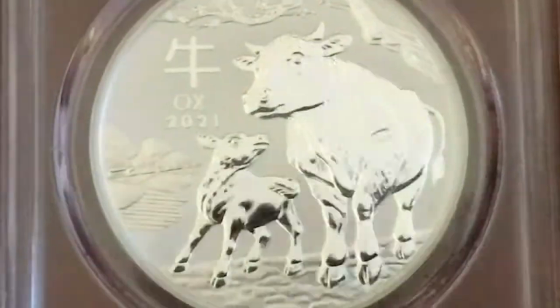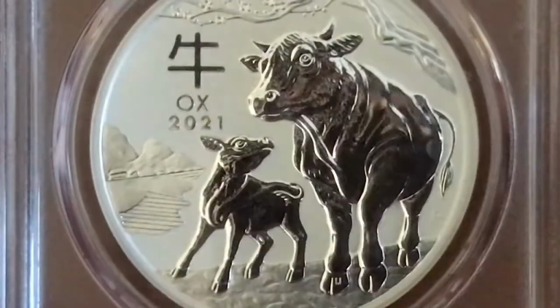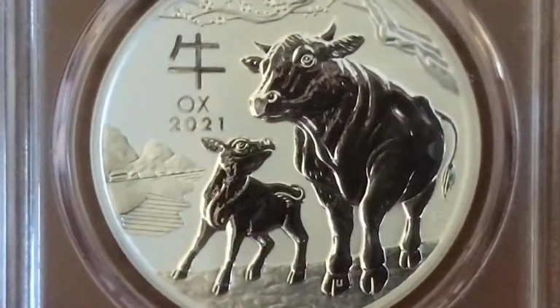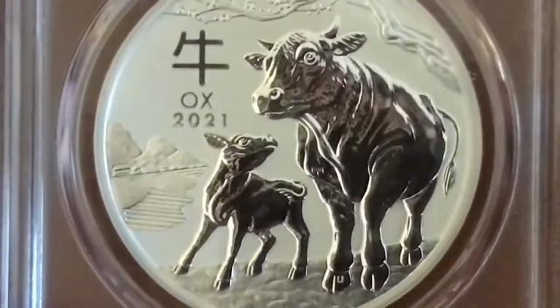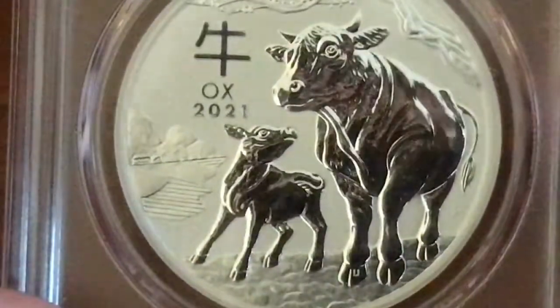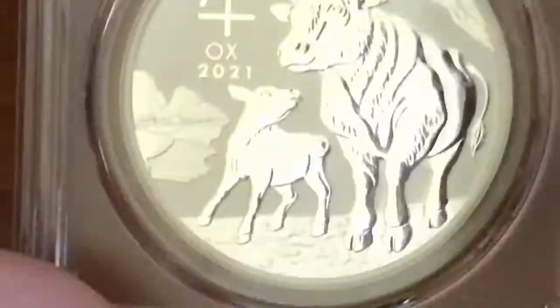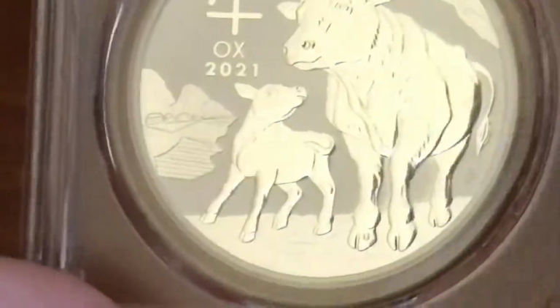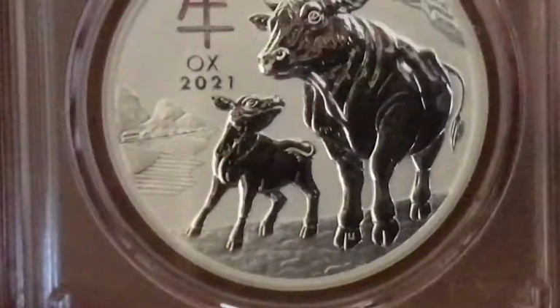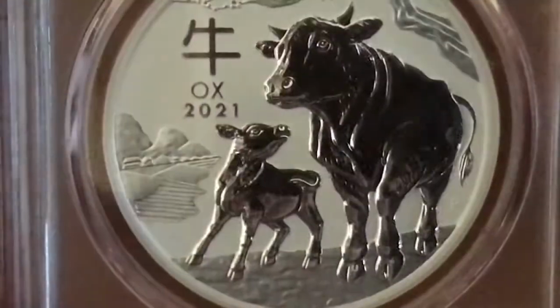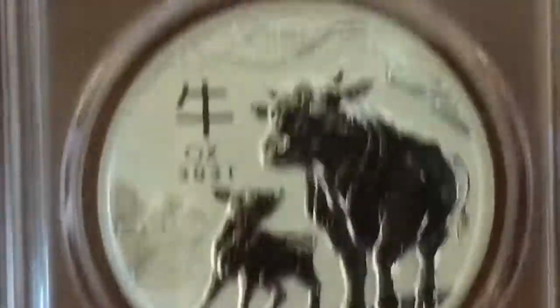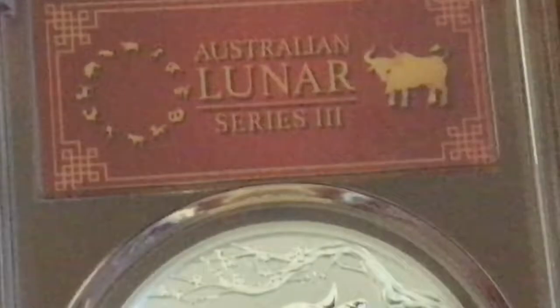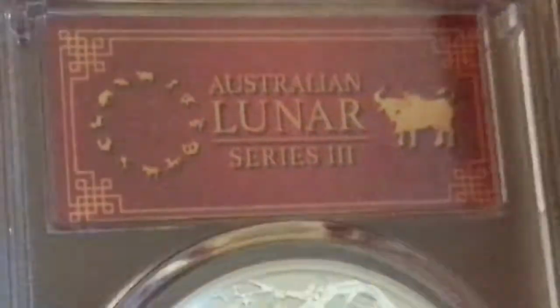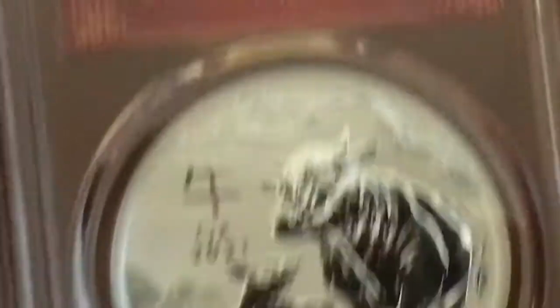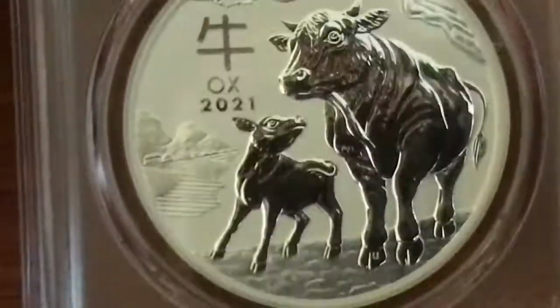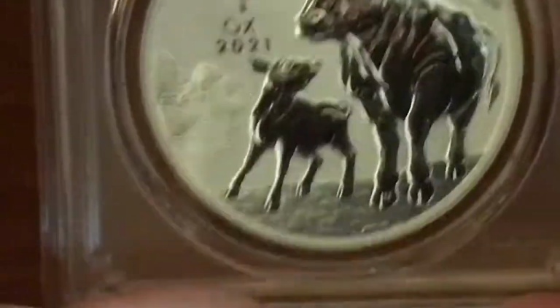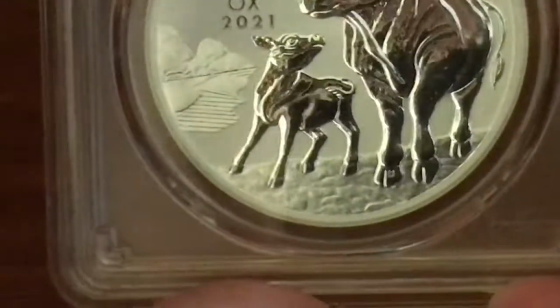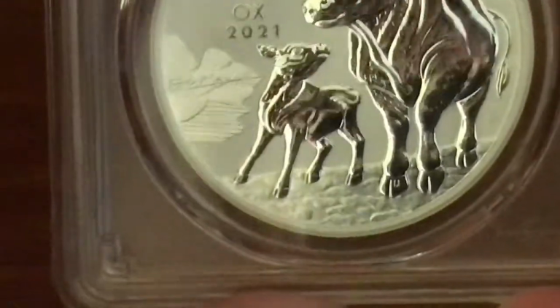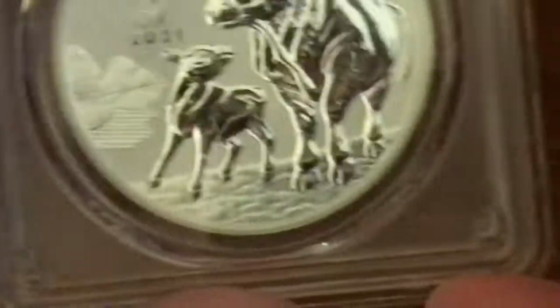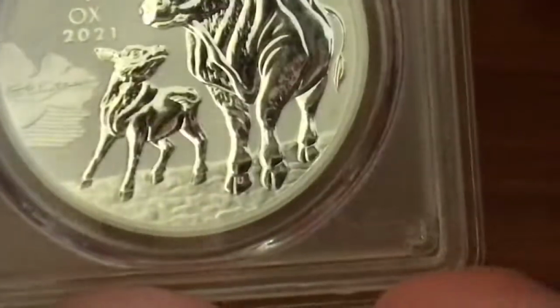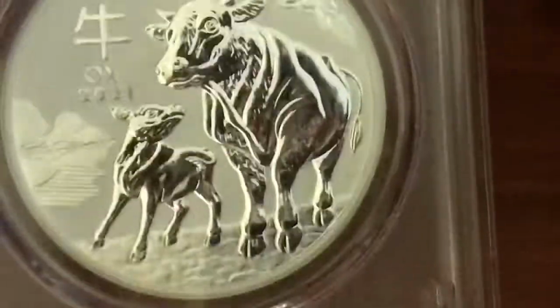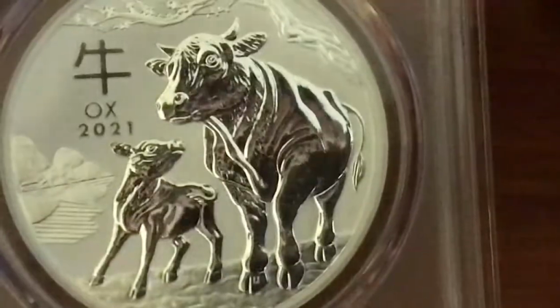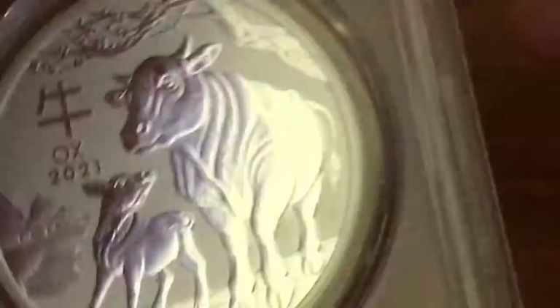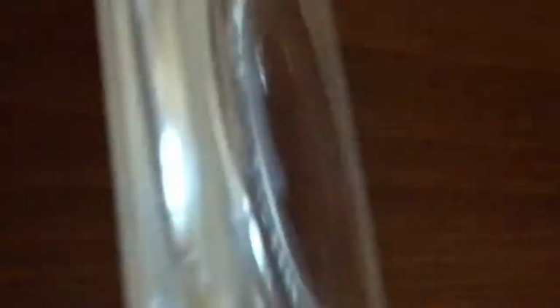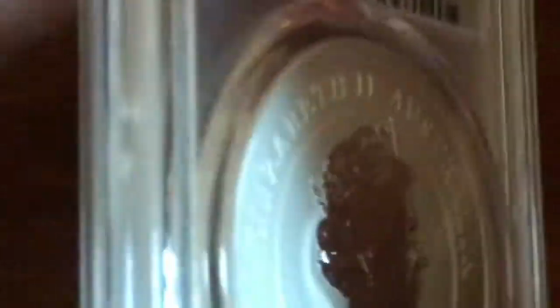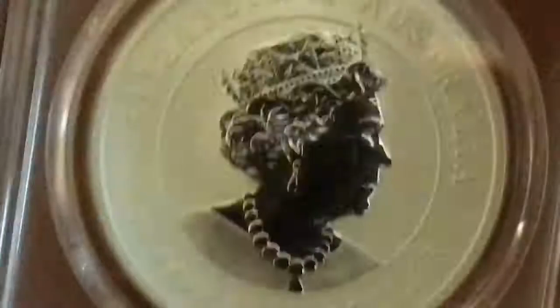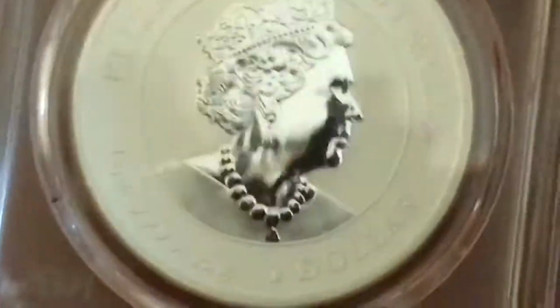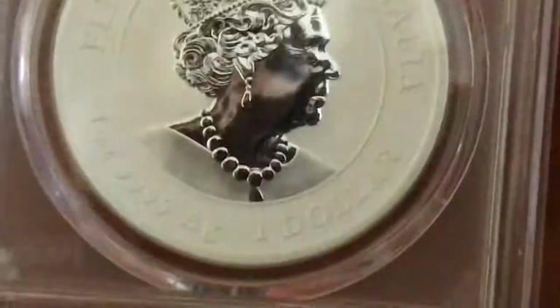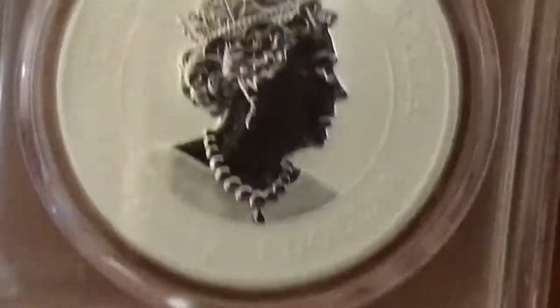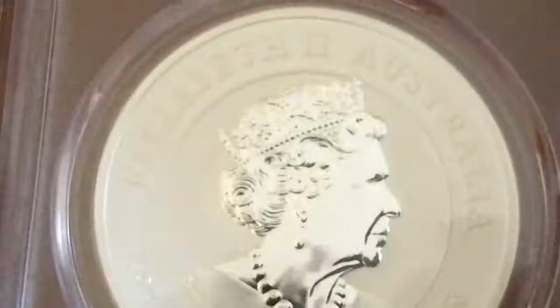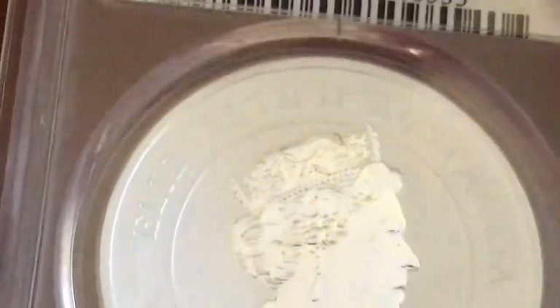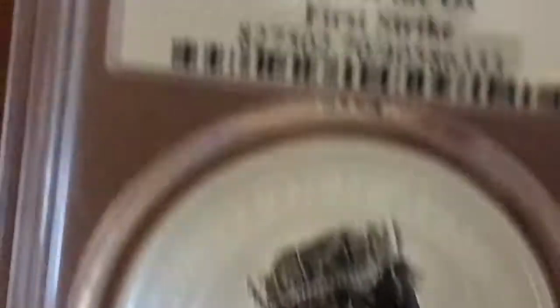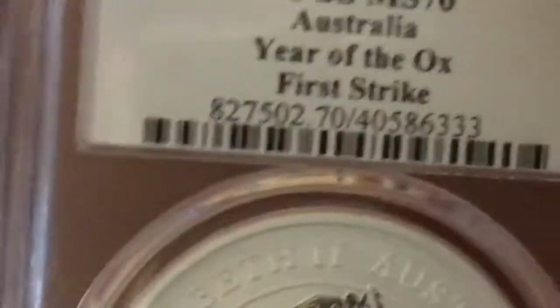Have you purchased one of these? Do you personally like the Australian Lunar Series? I originally wasn't a big fan, but I decided to pick one up. Why not?